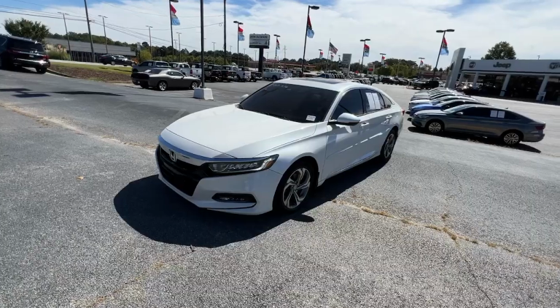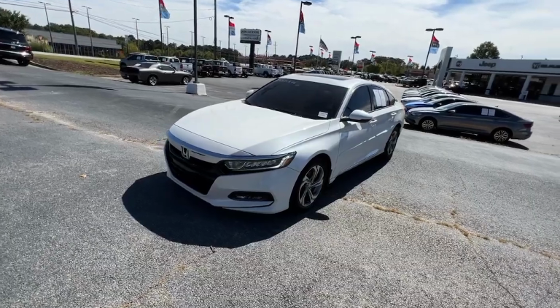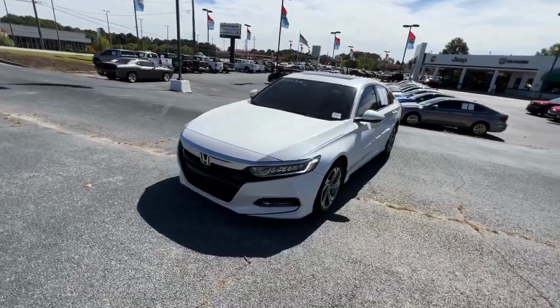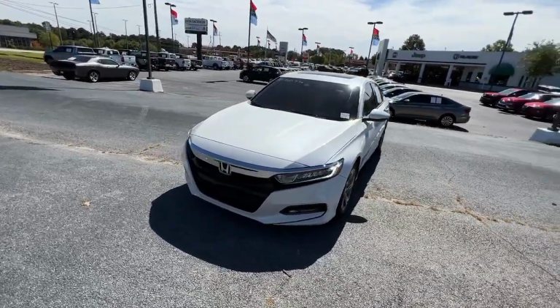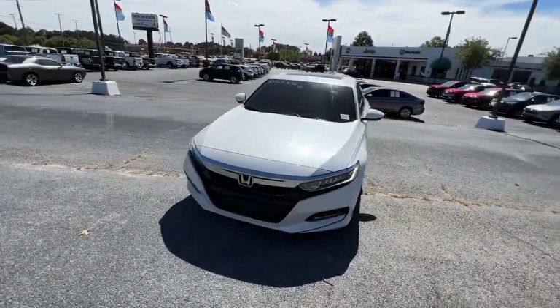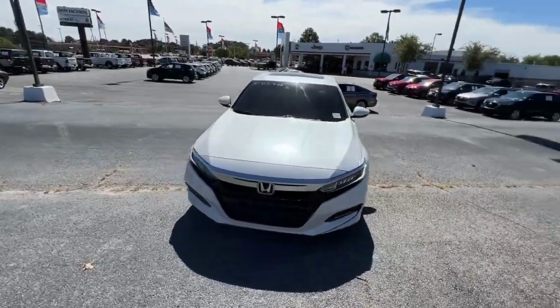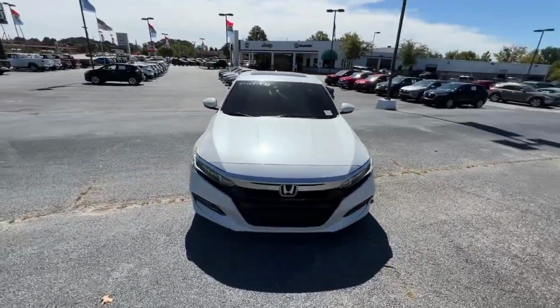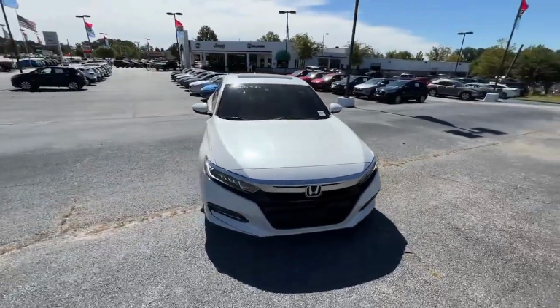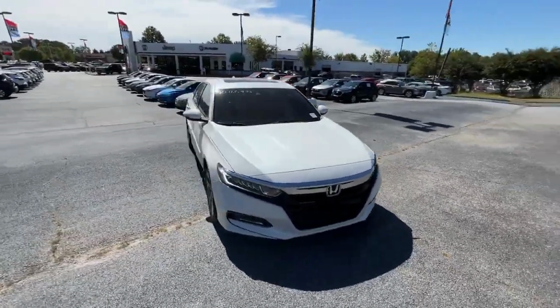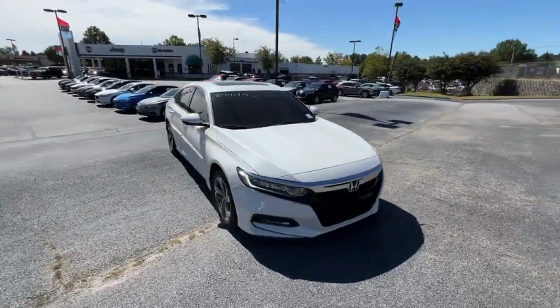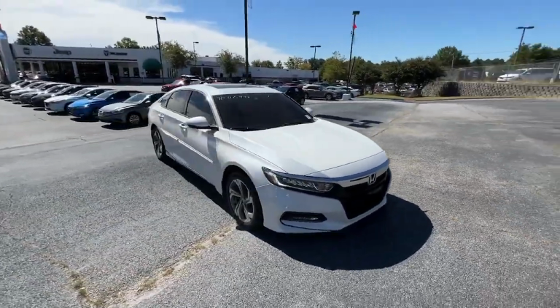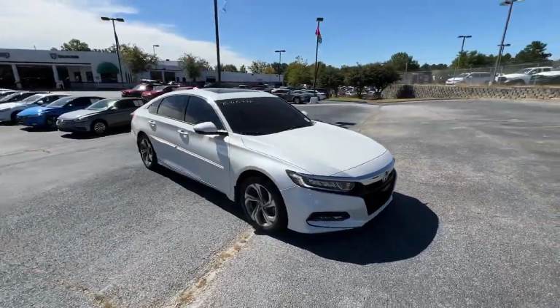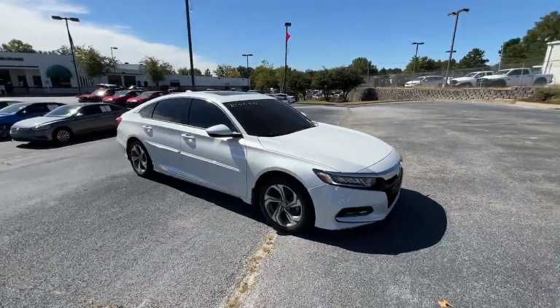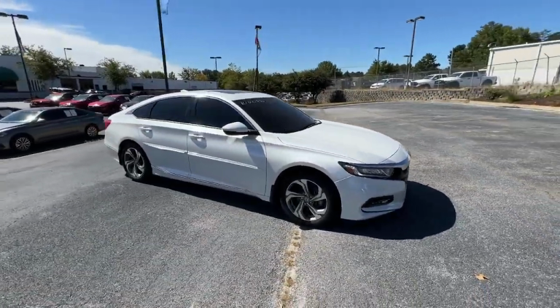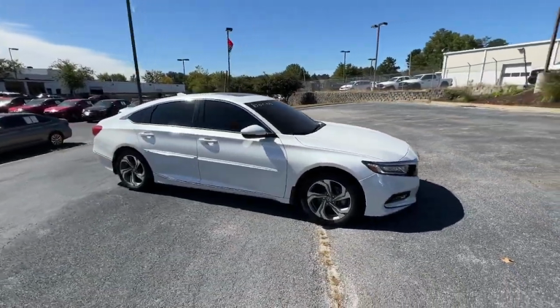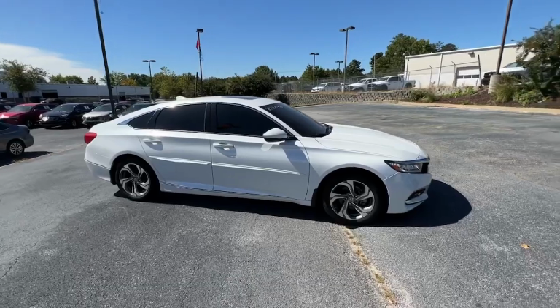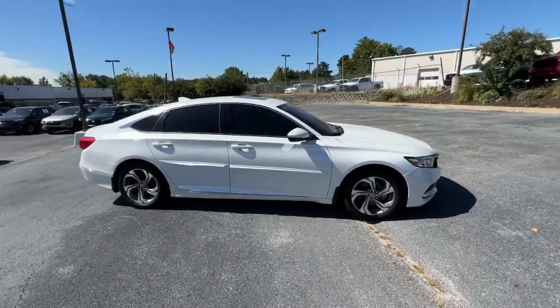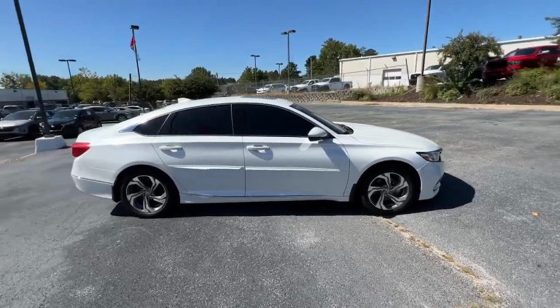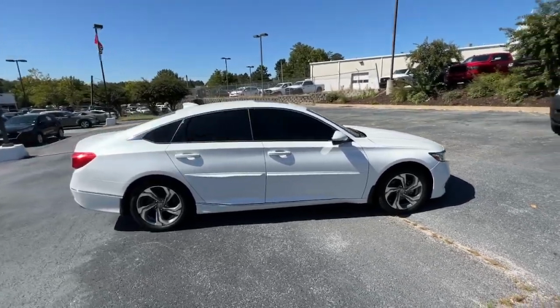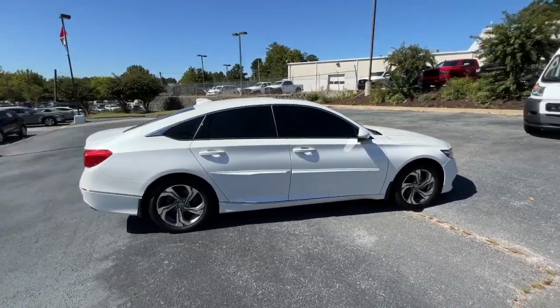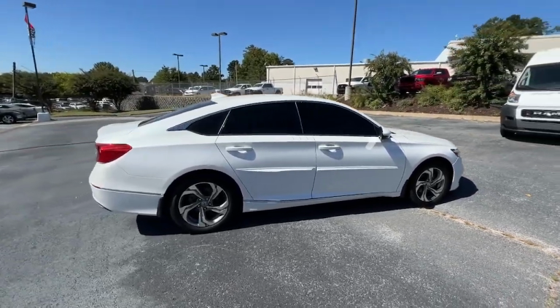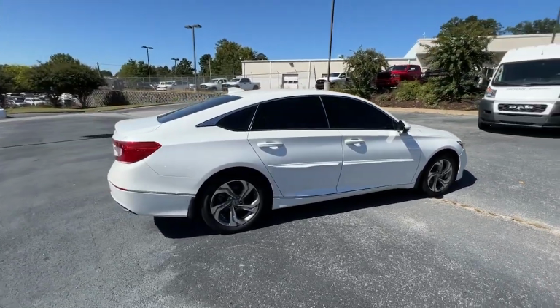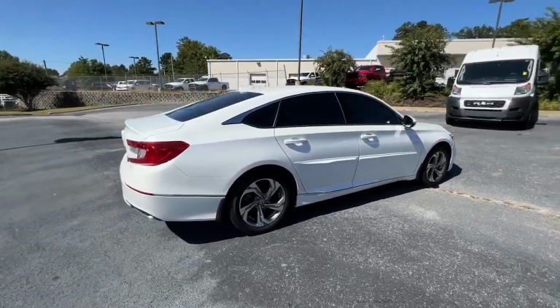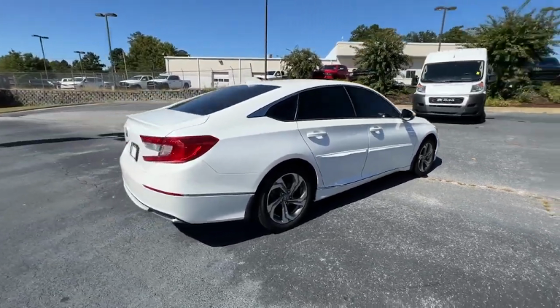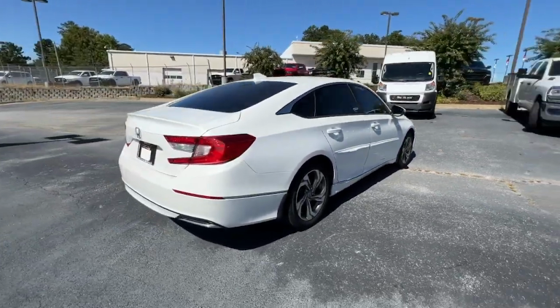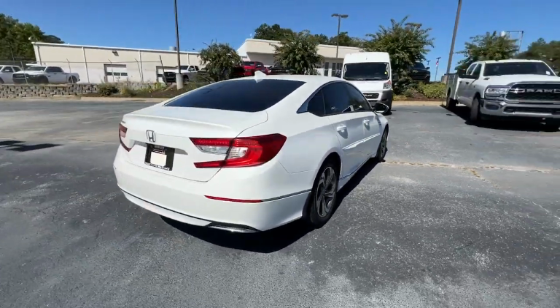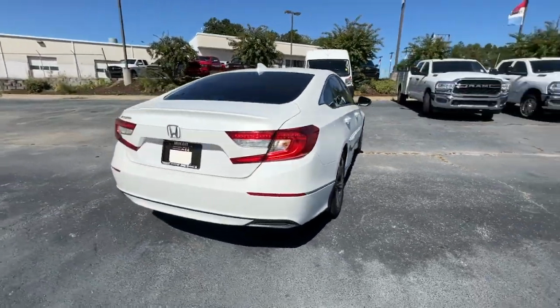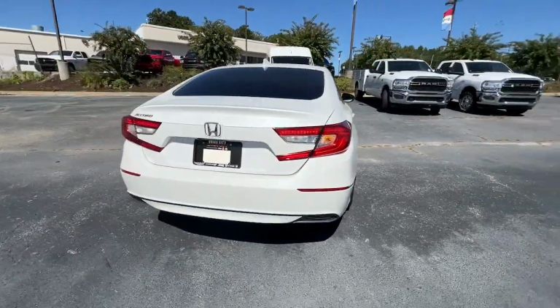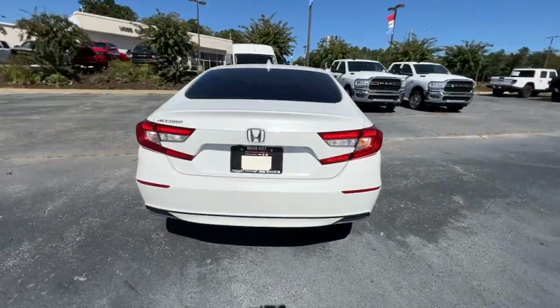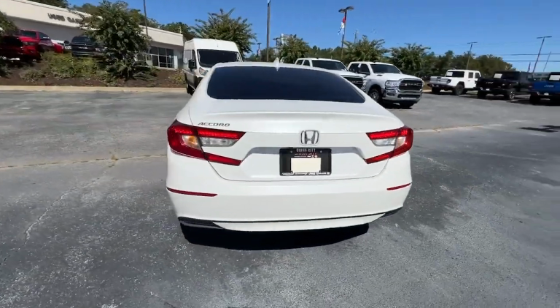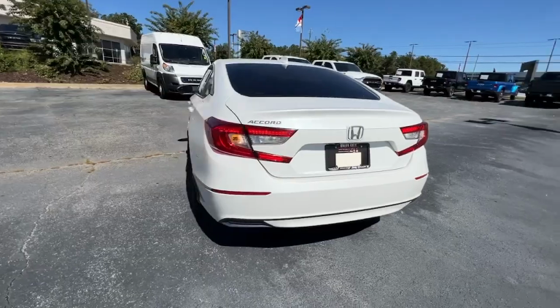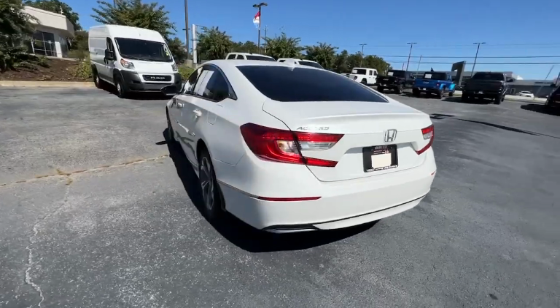Looking for your dream car? It could be the 2019 Honda Accord. With less than 70,000 miles on the odometer, this vehicle provides excellent value.